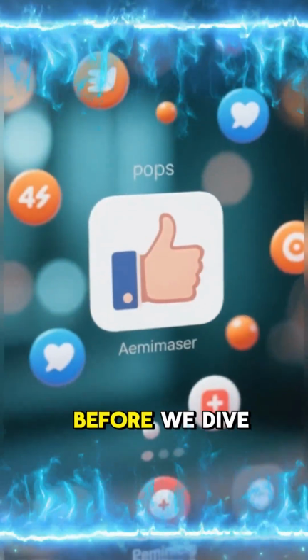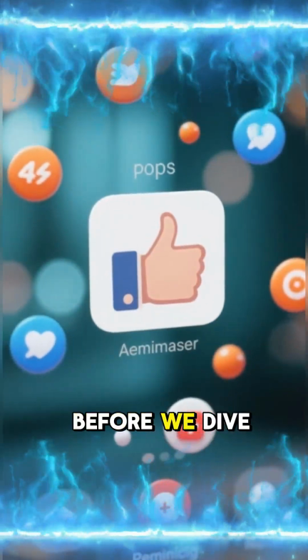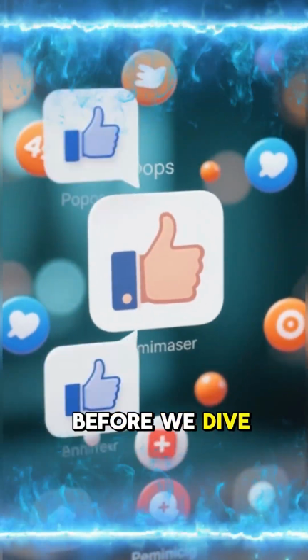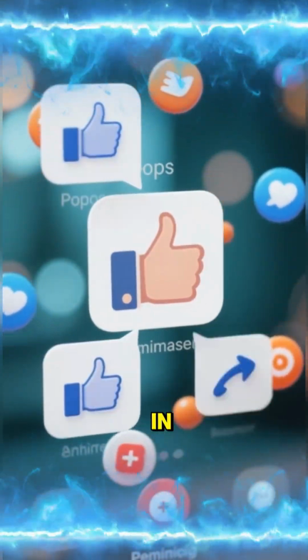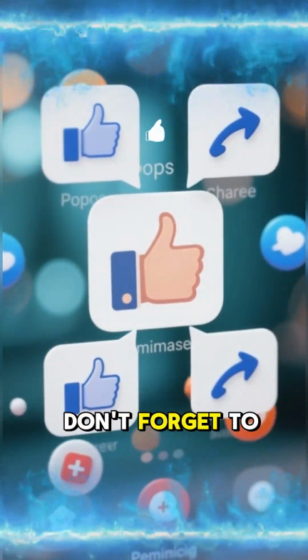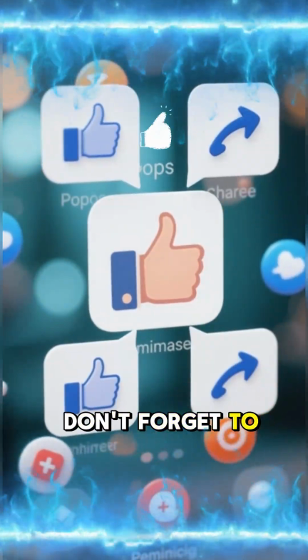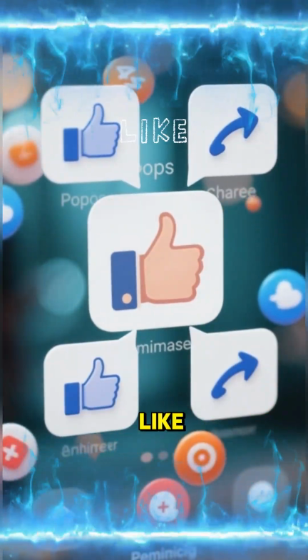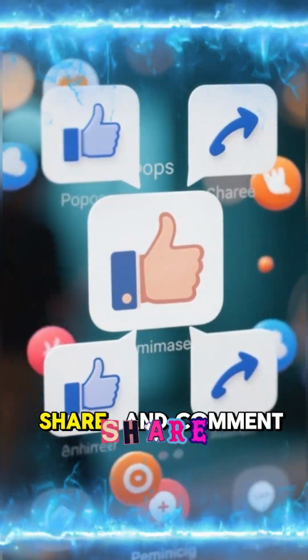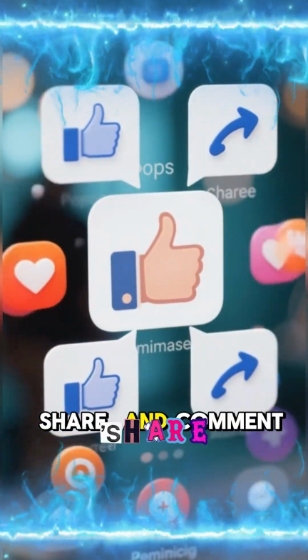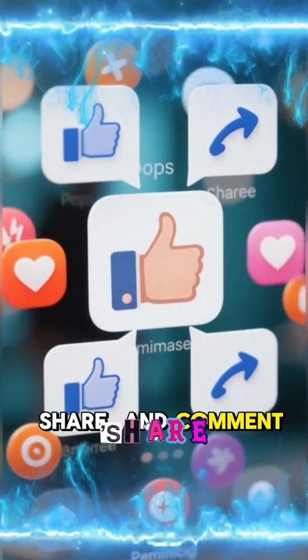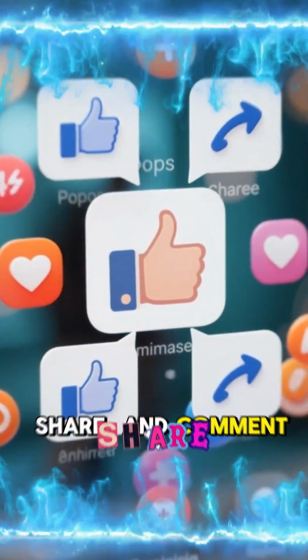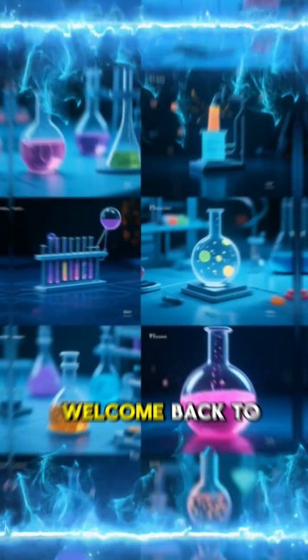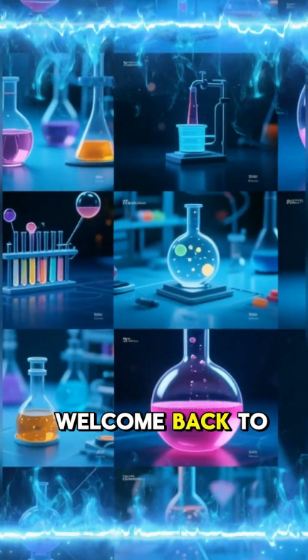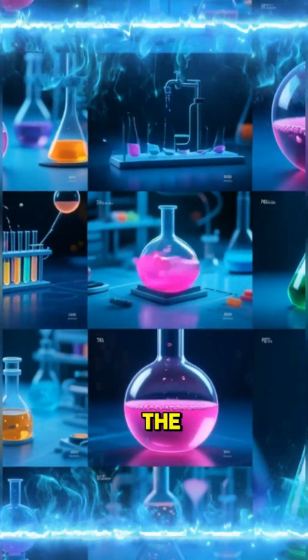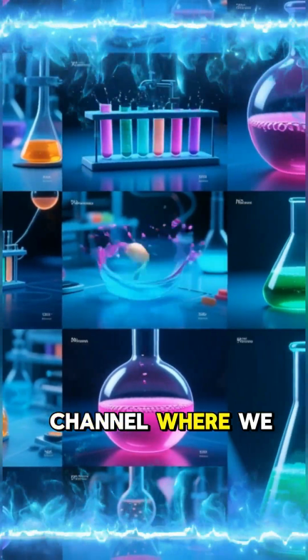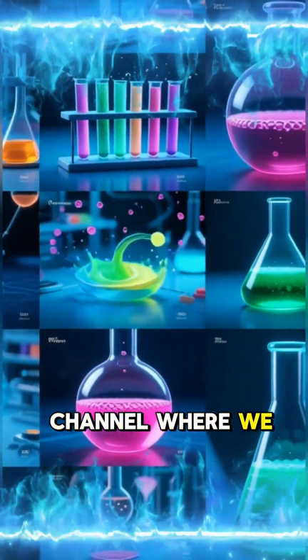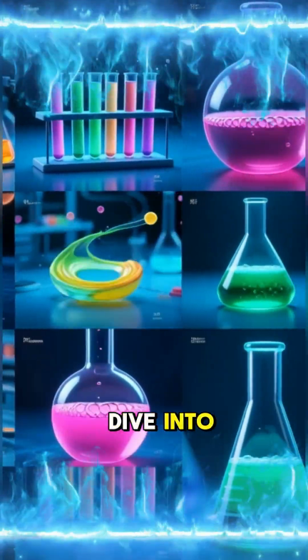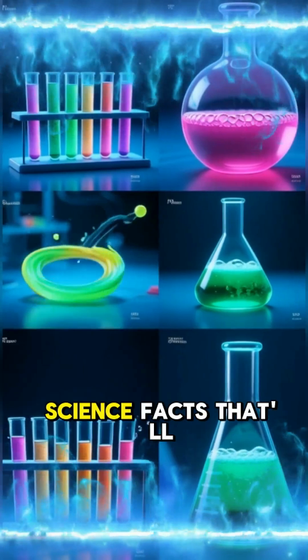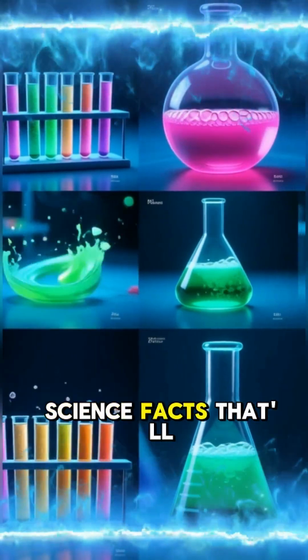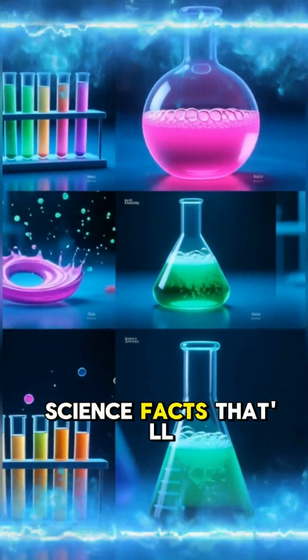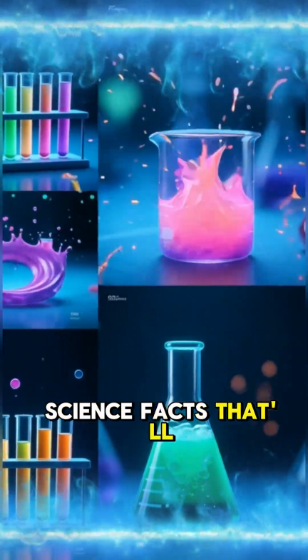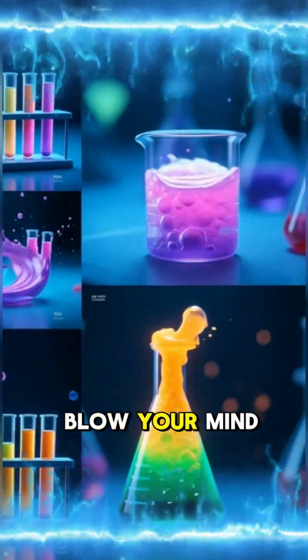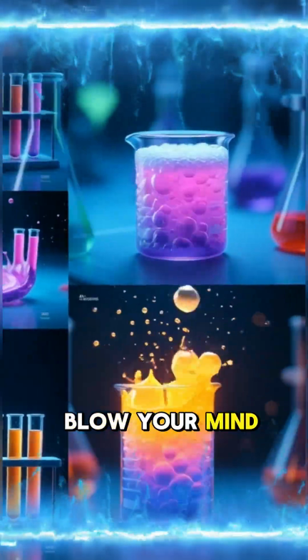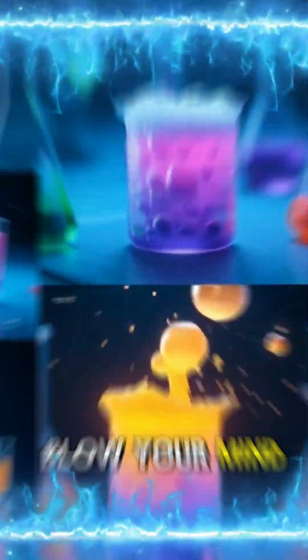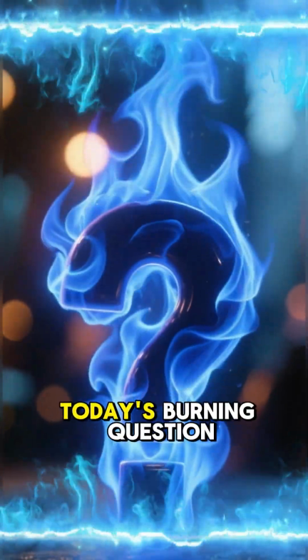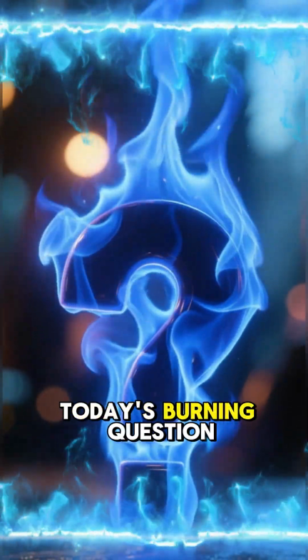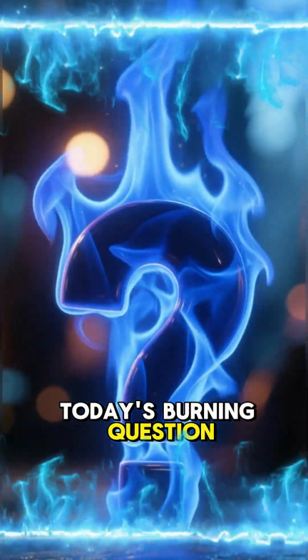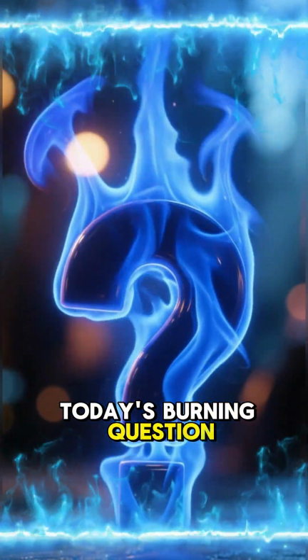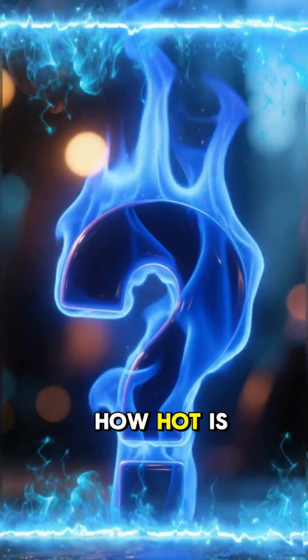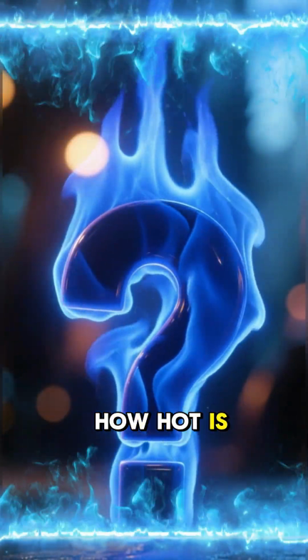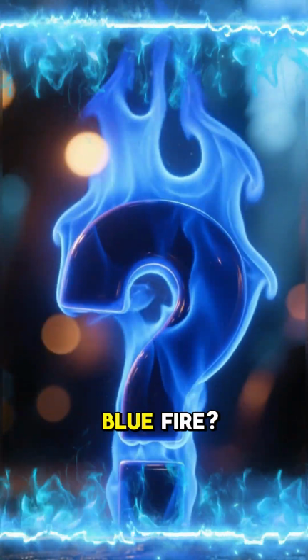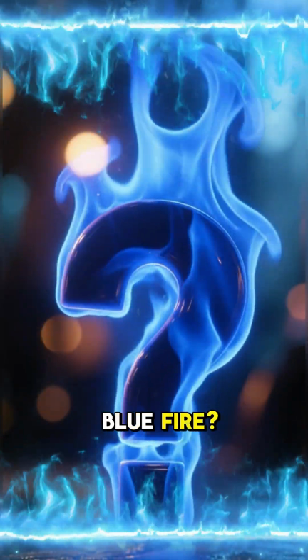Before we dive in, don't forget to like, share, and comment. Welcome back to the channel where we dive into science facts that'll blow your mind. Today's burning question: how hot is blue fire?